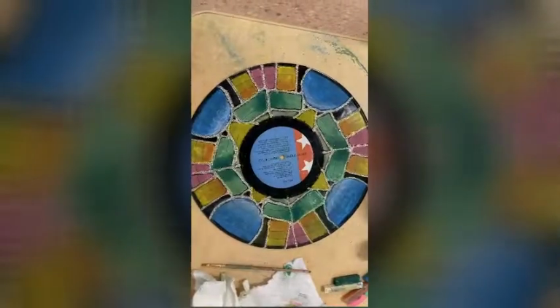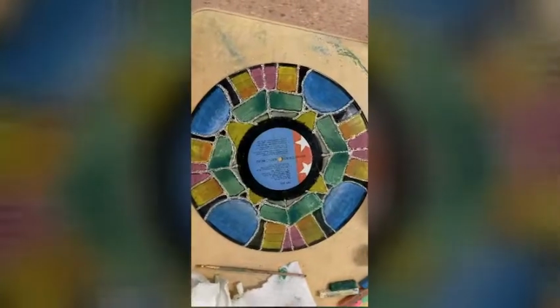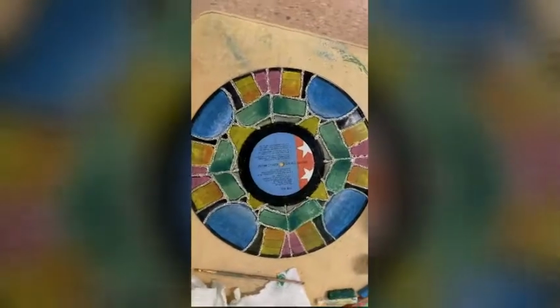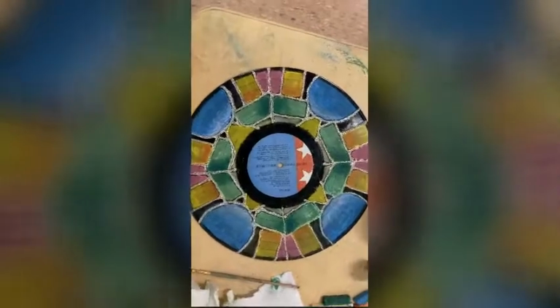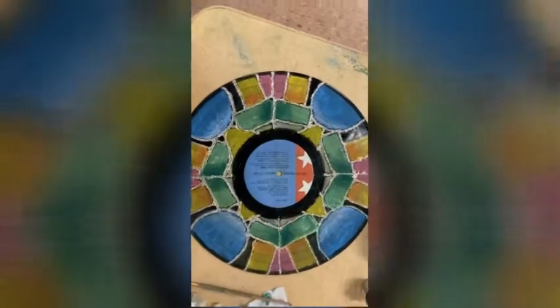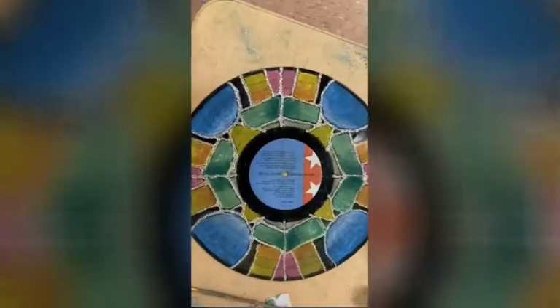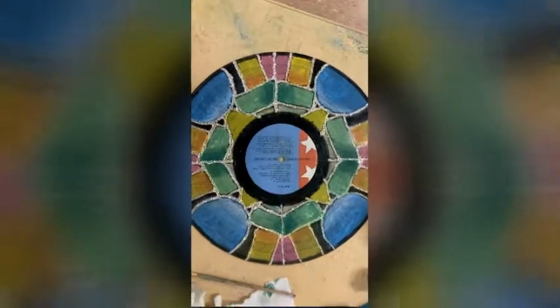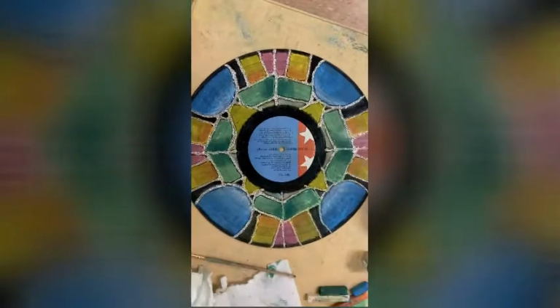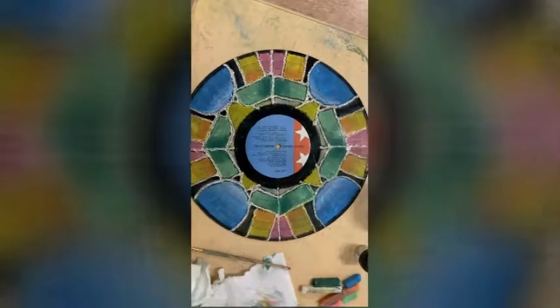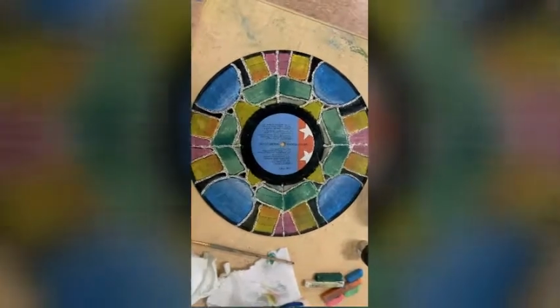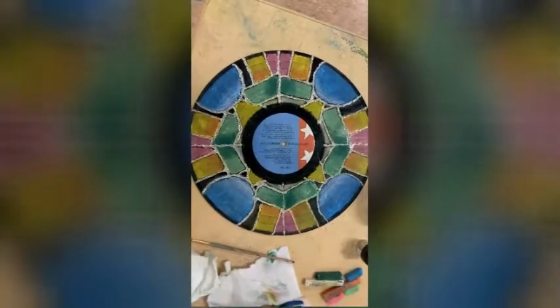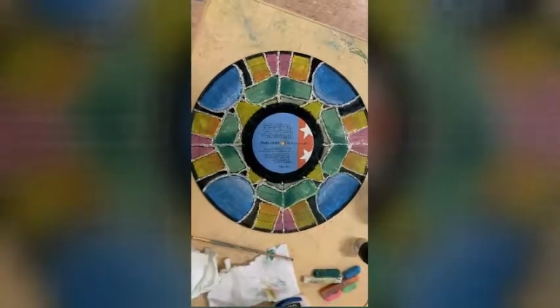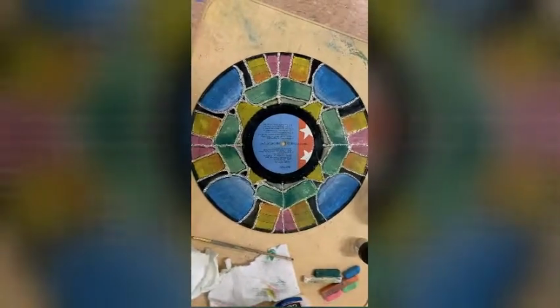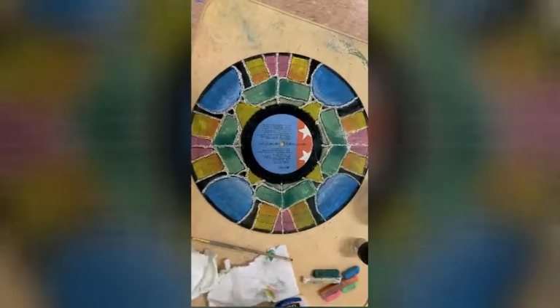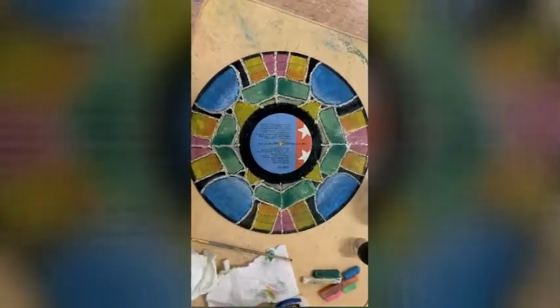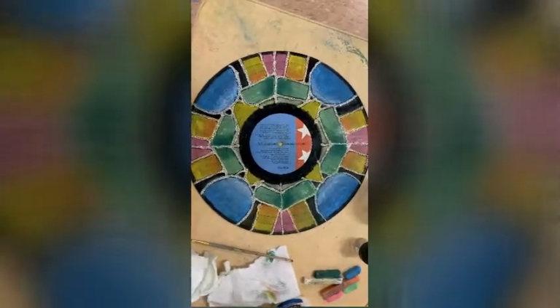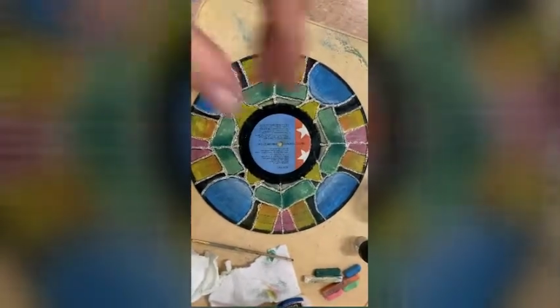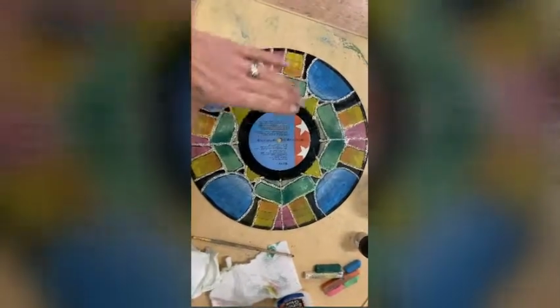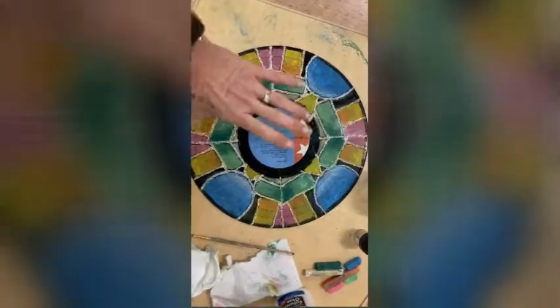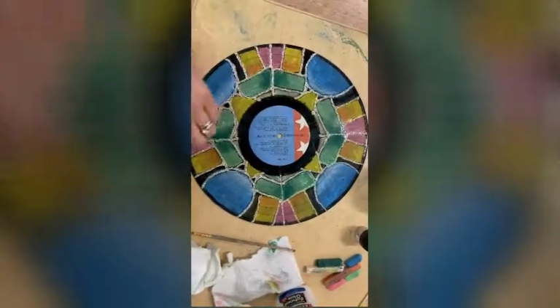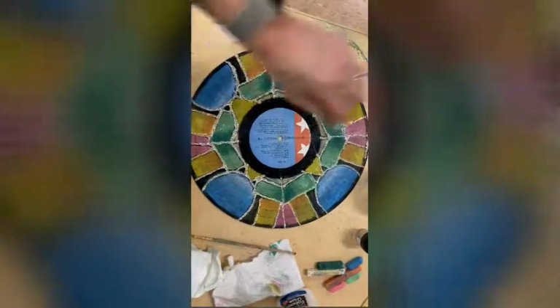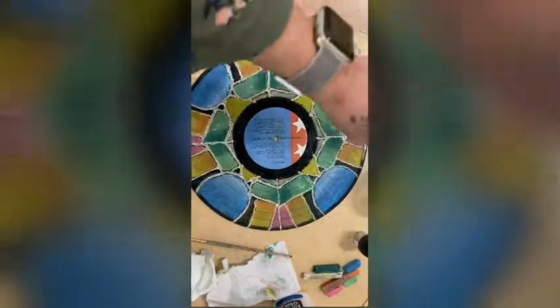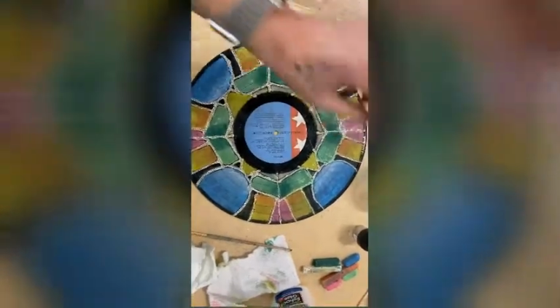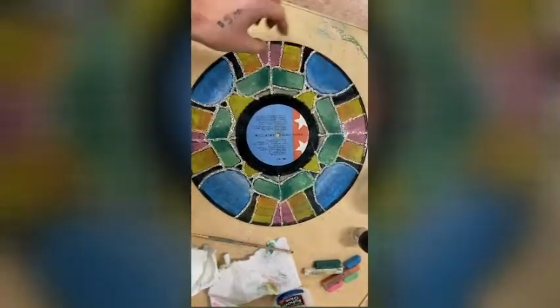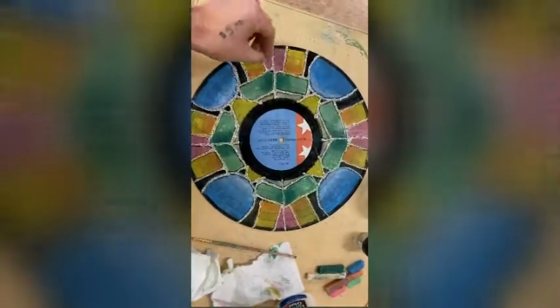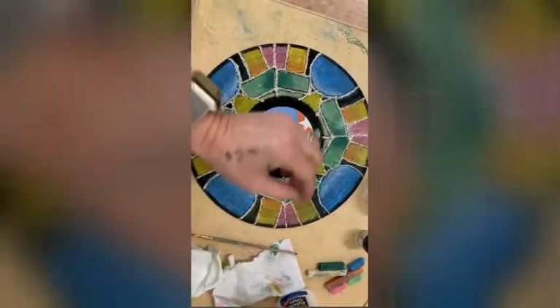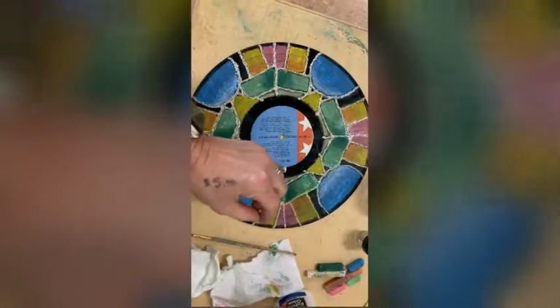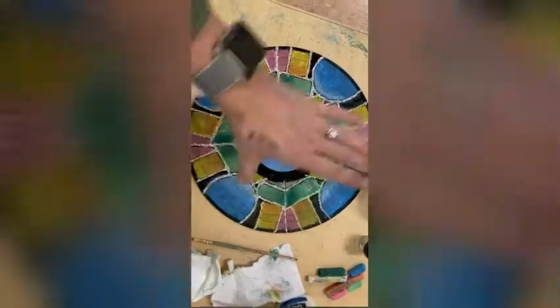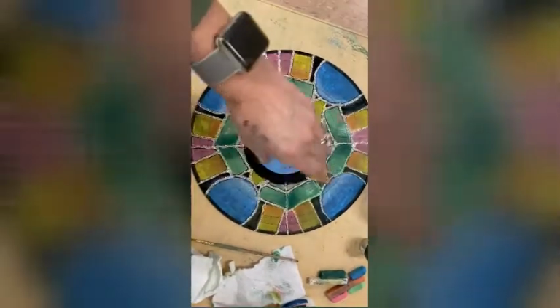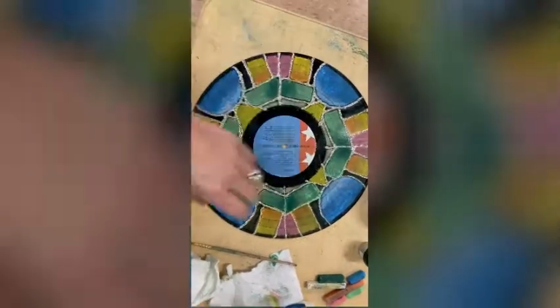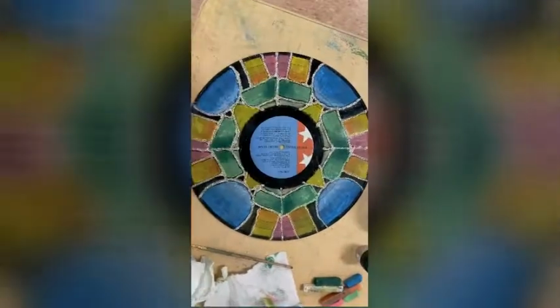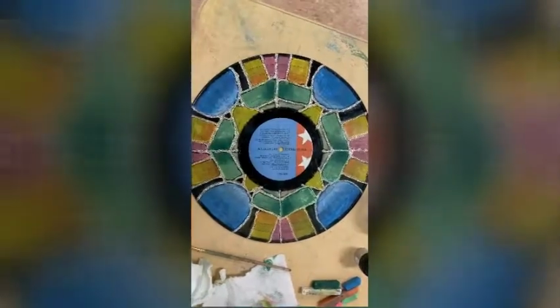The record is finished. I could fold it in half this way and I can fold it in half this way, and all my designs will line up.